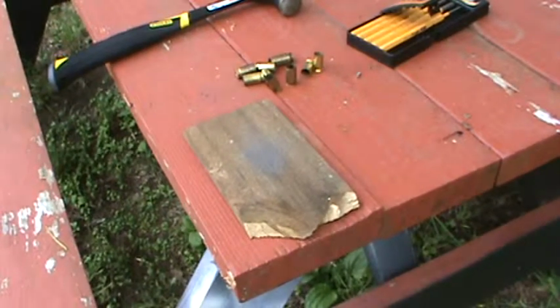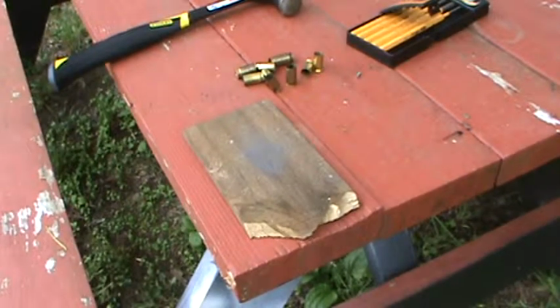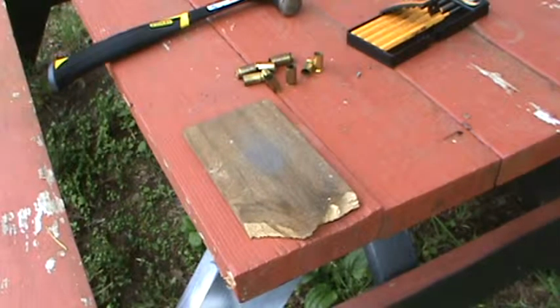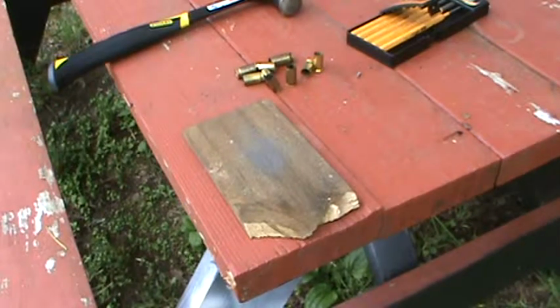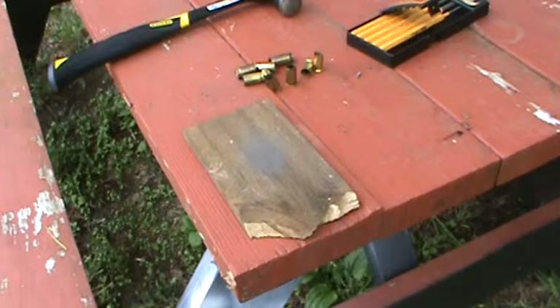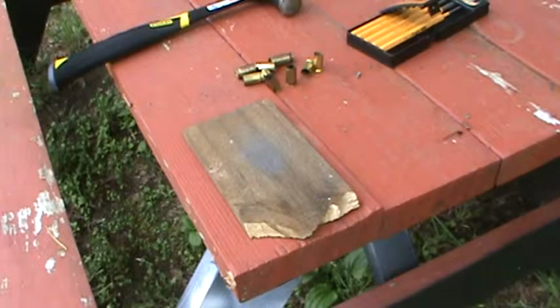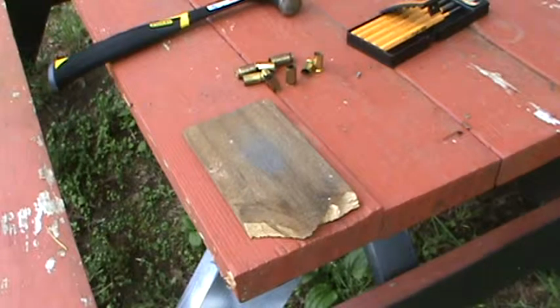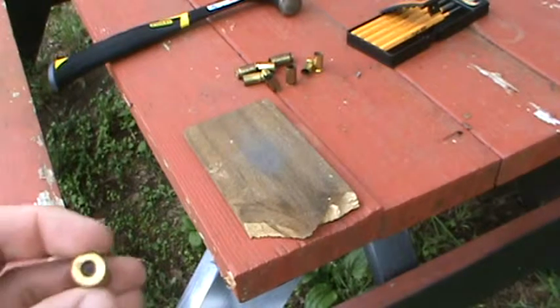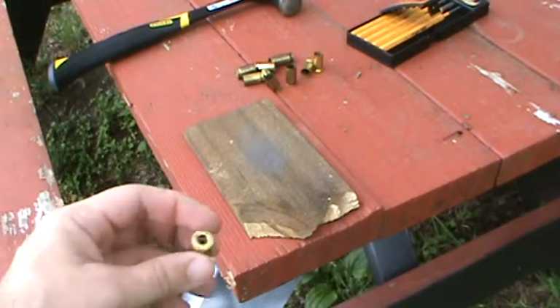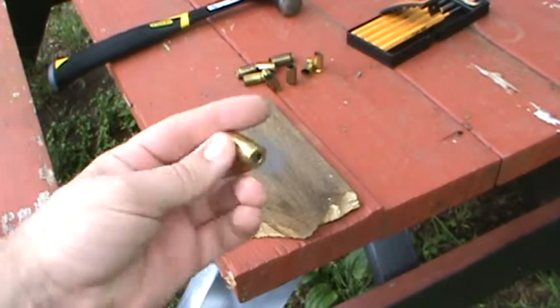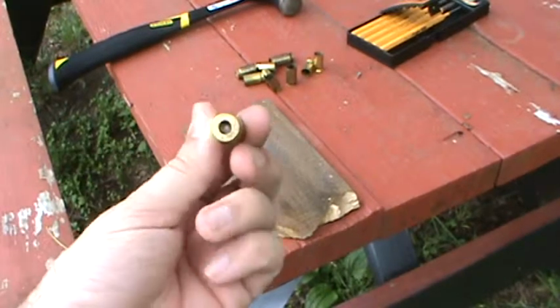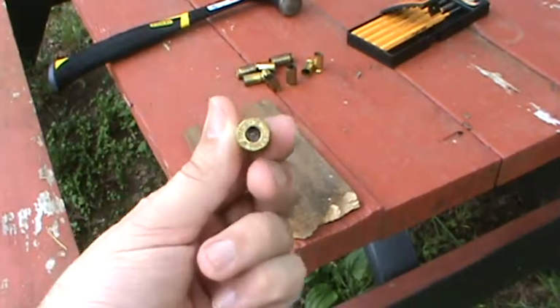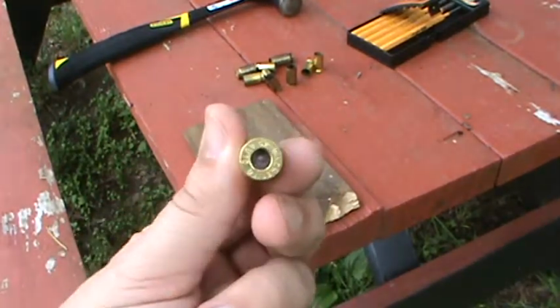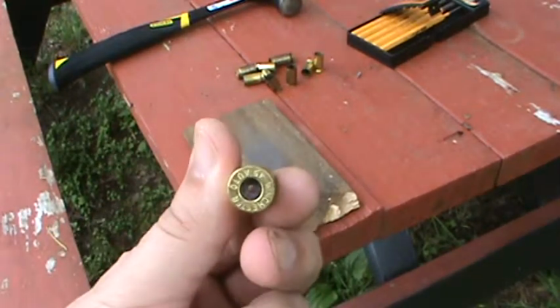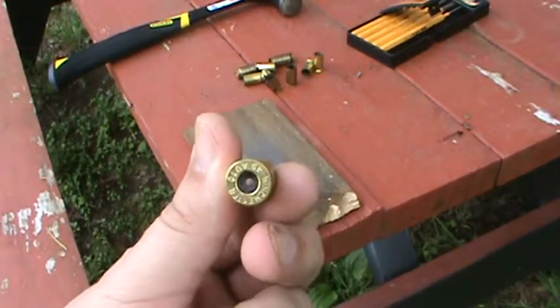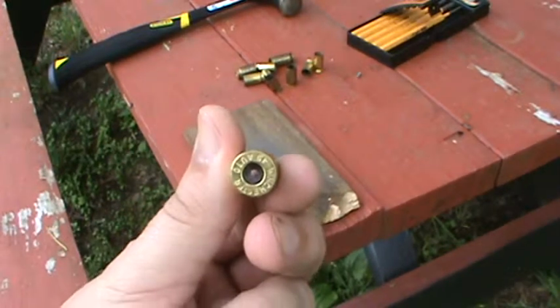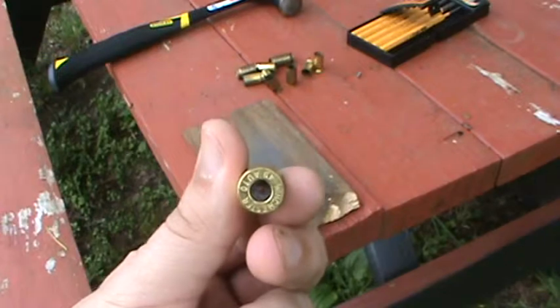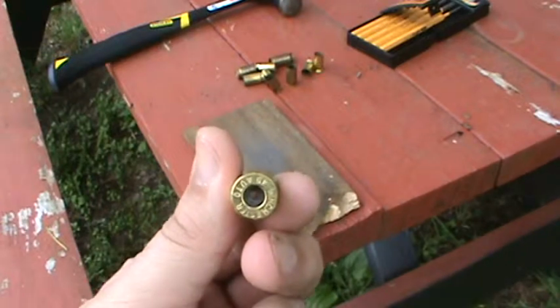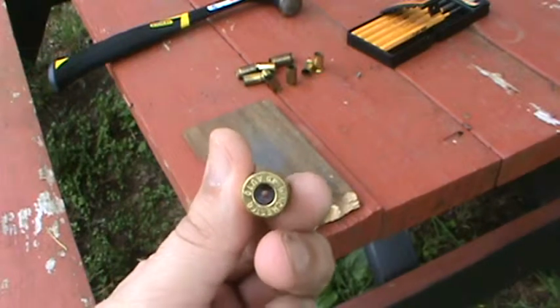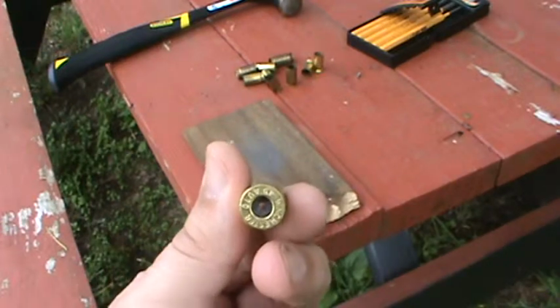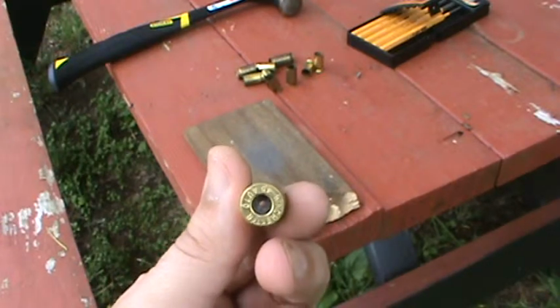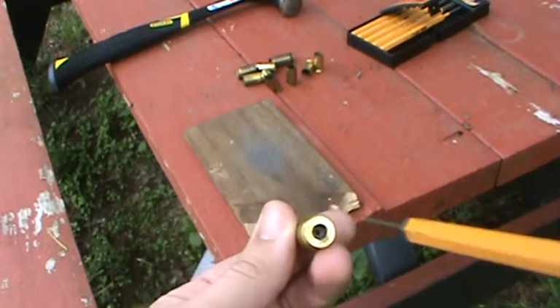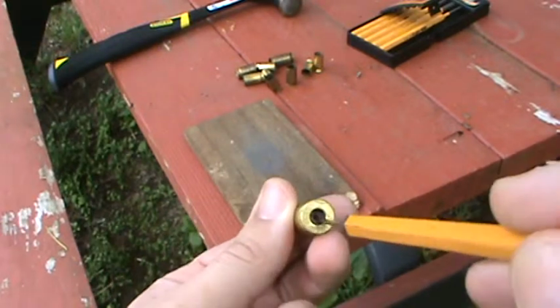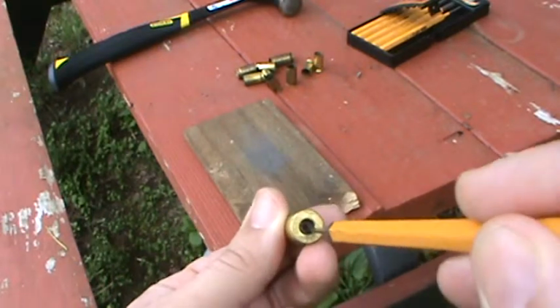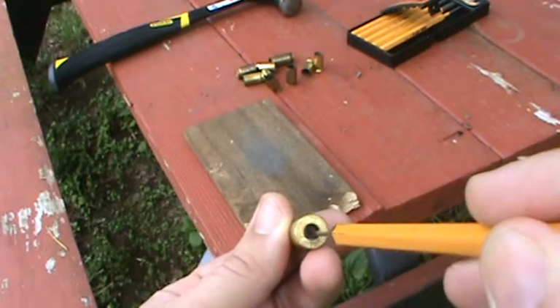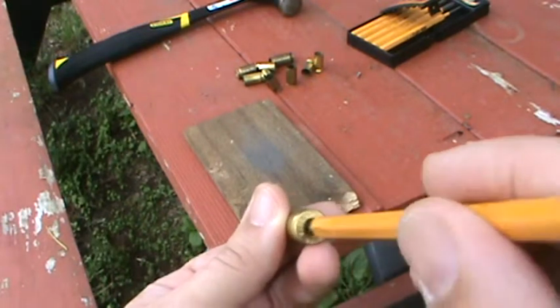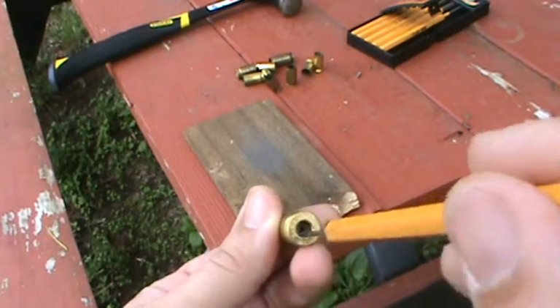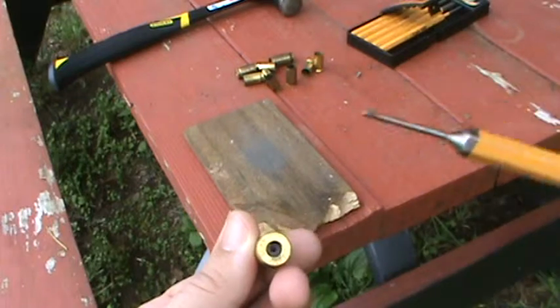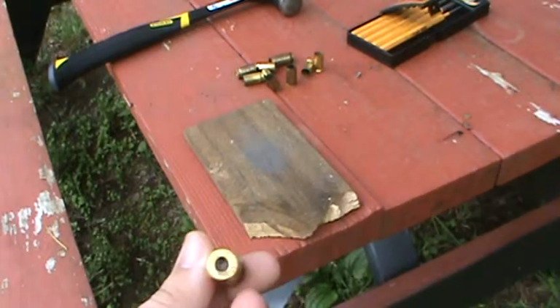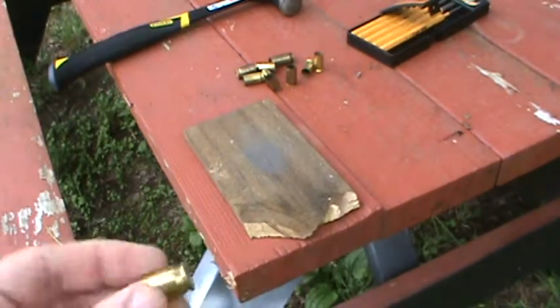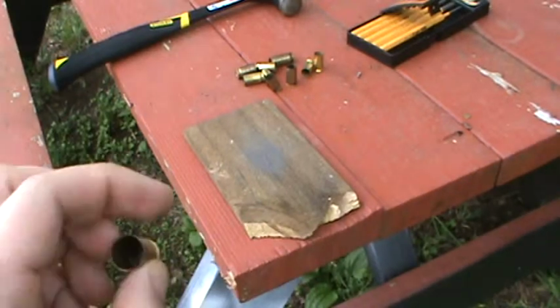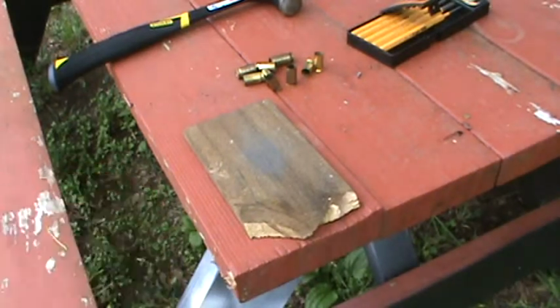Just to show you really quick — there's a little hole at the bottom of the brass. That's the flash hole, and it's the perfect size for your punch. Keep that in mind.